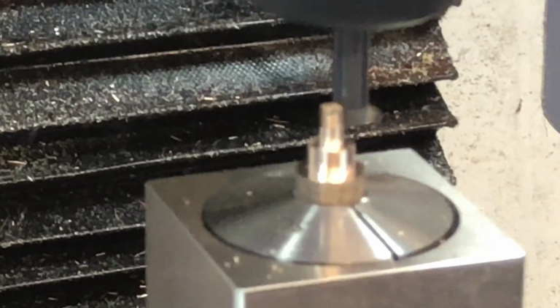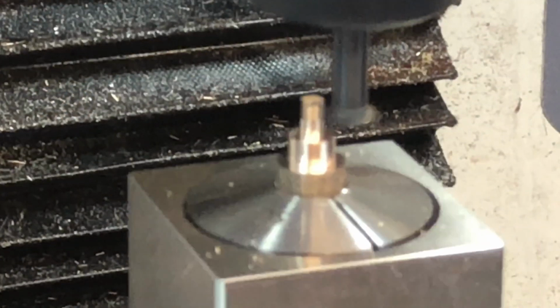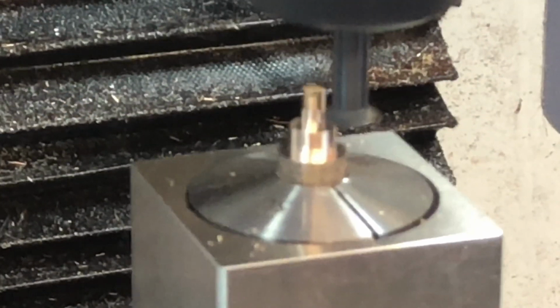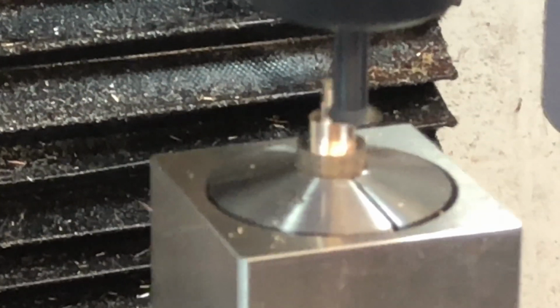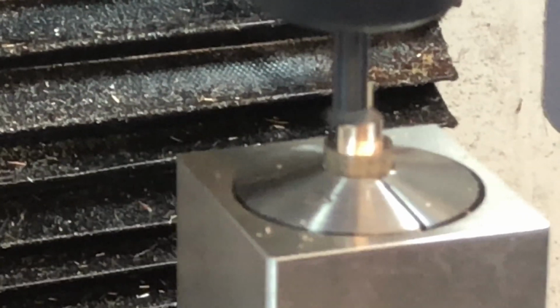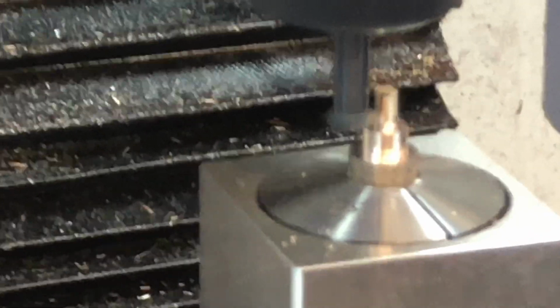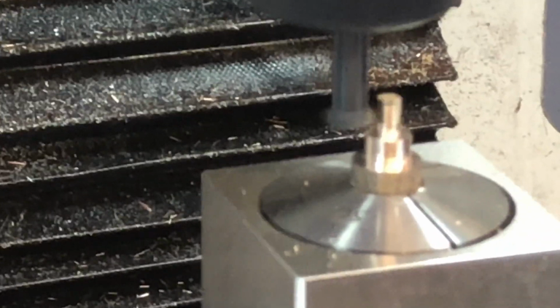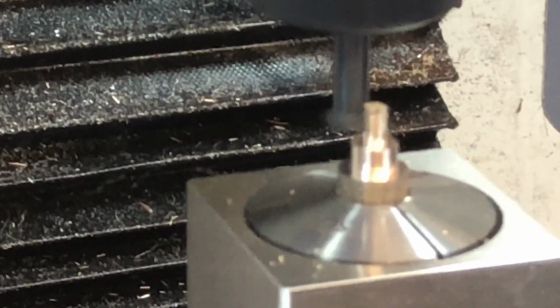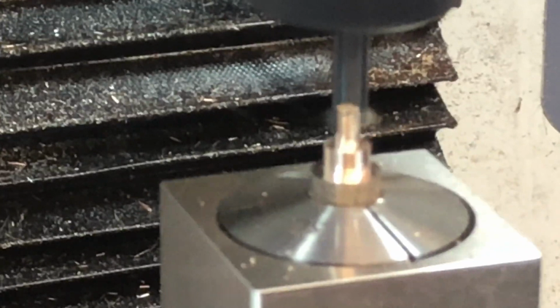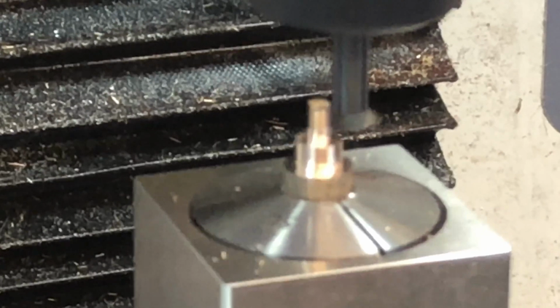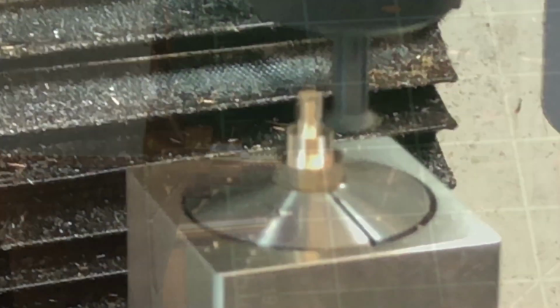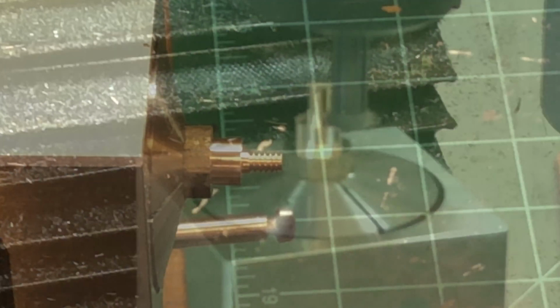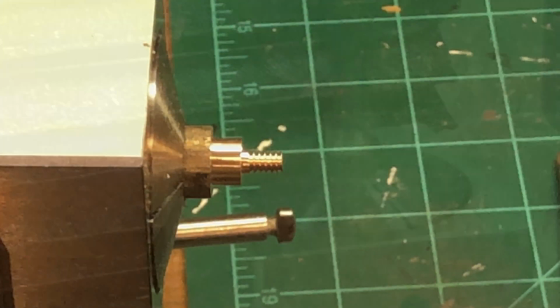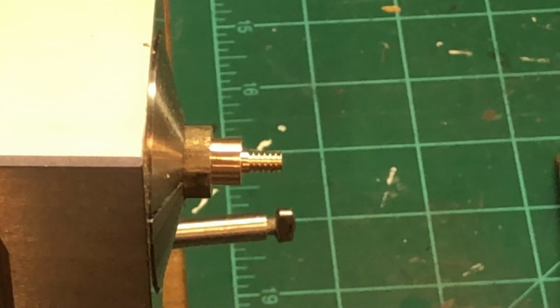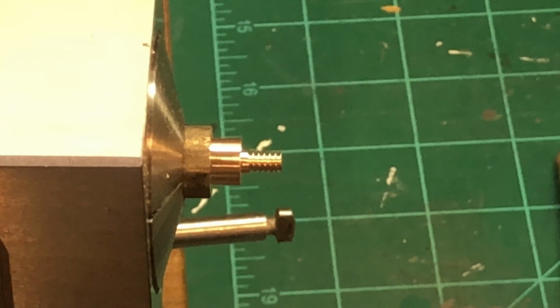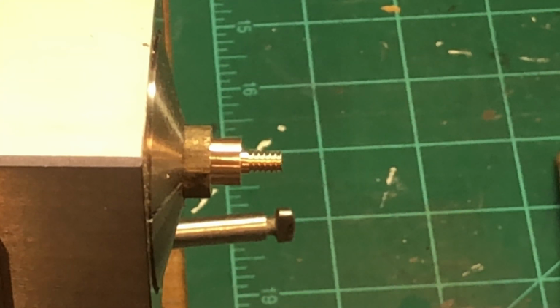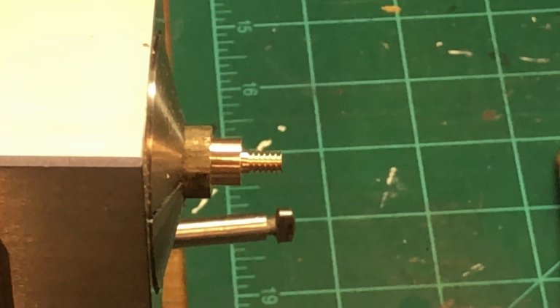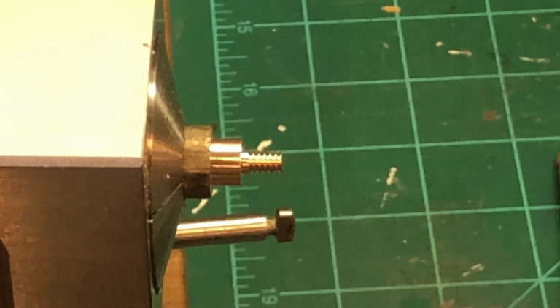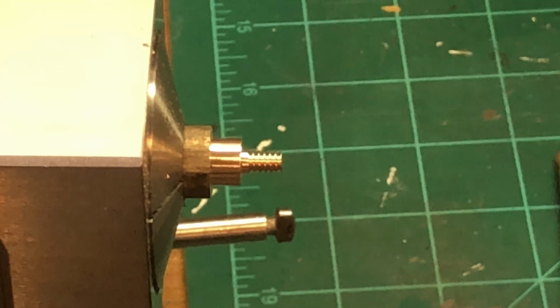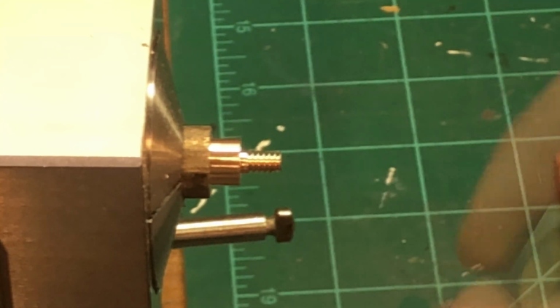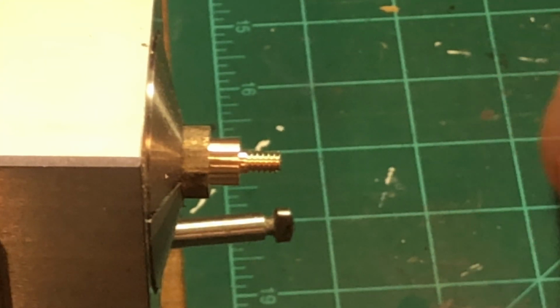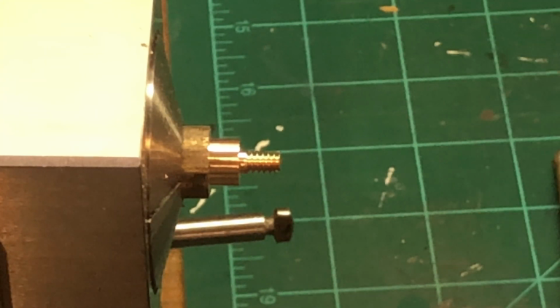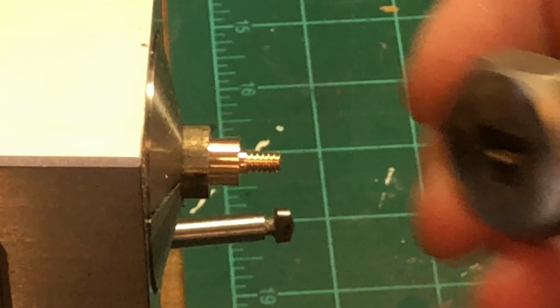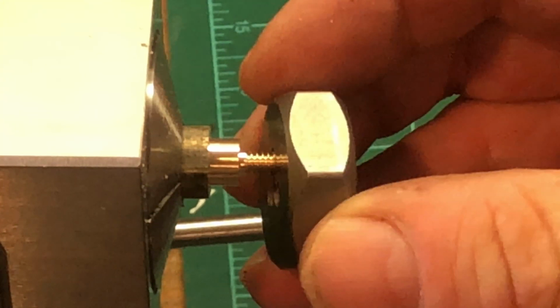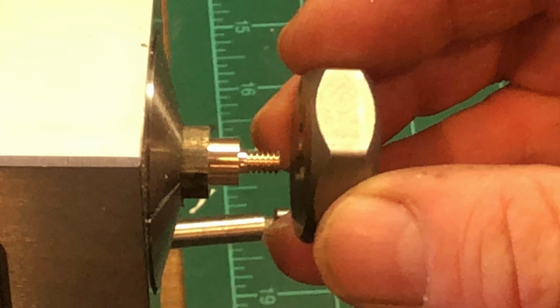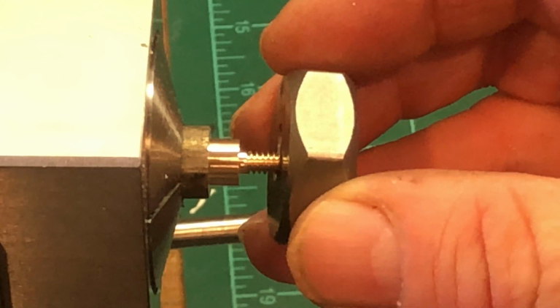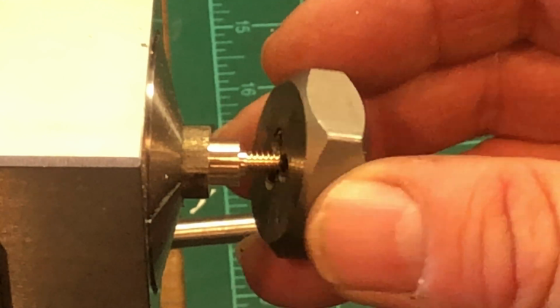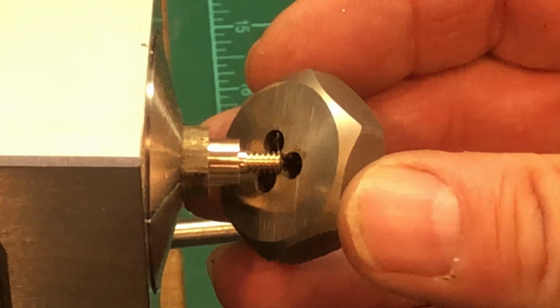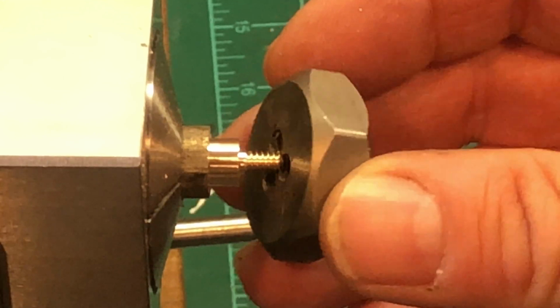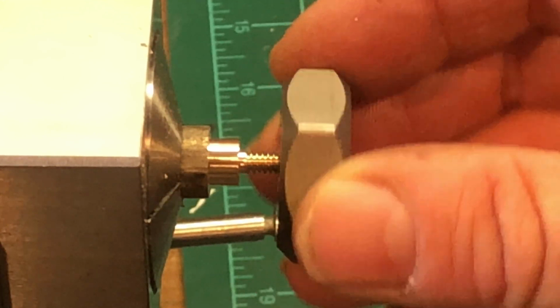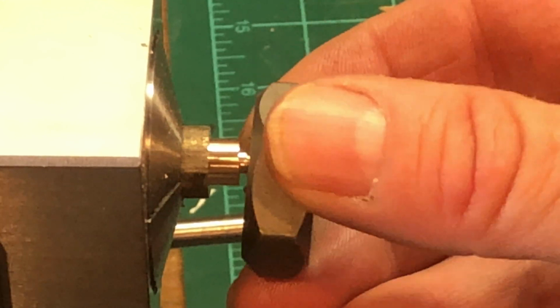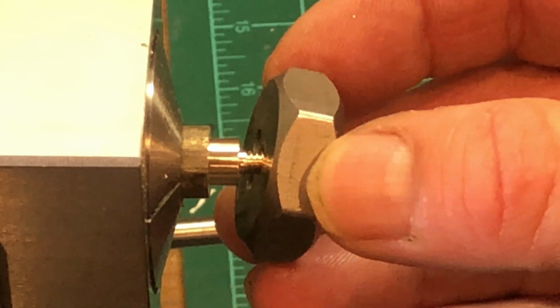My apologies — Mr. Autofocus was experiencing some technical difficulties today. I did wind up having to chase the threads with a die.